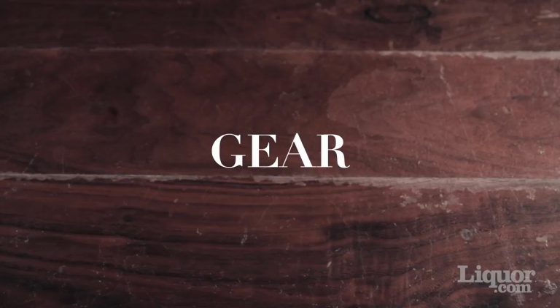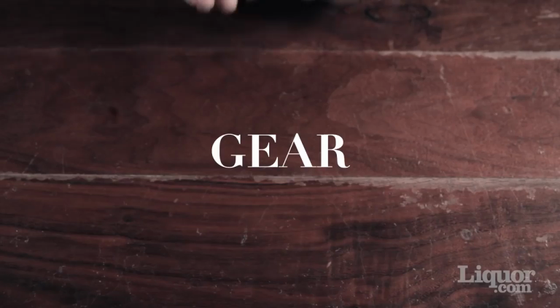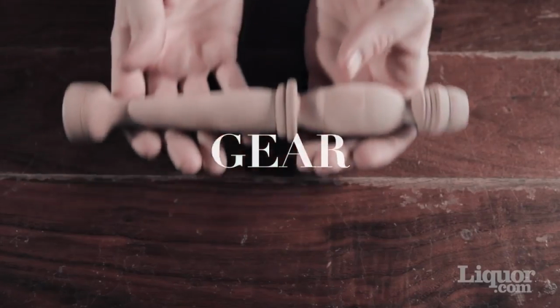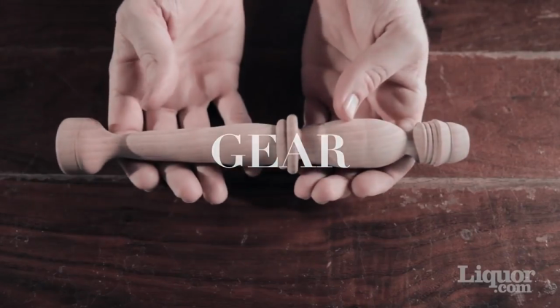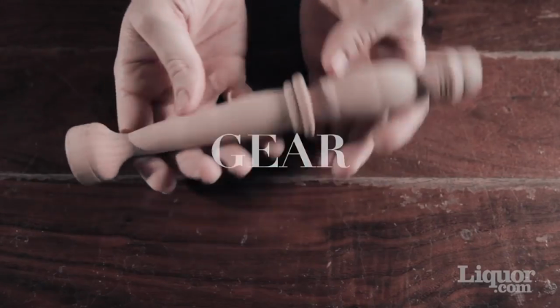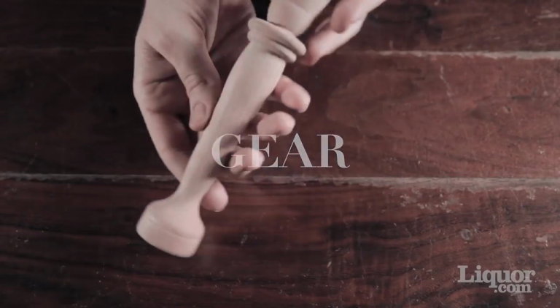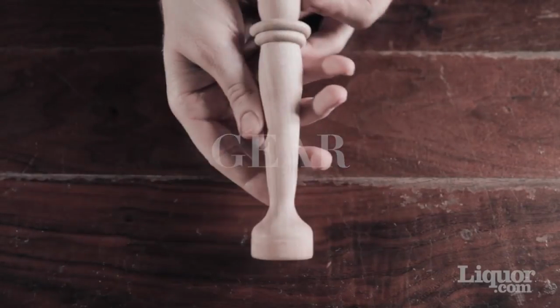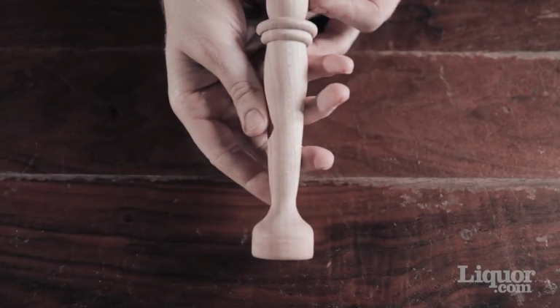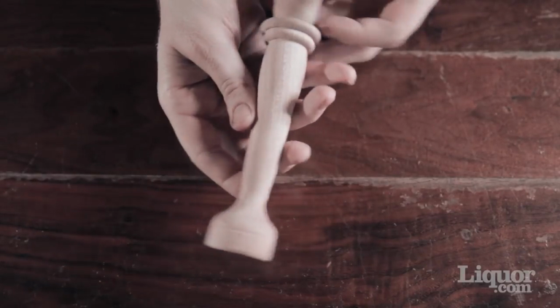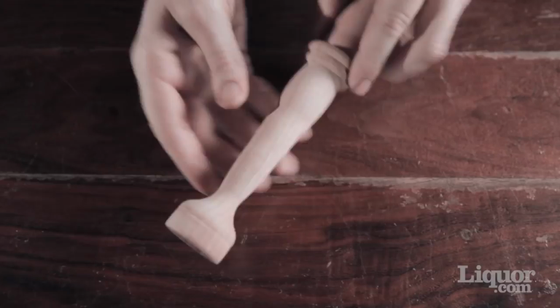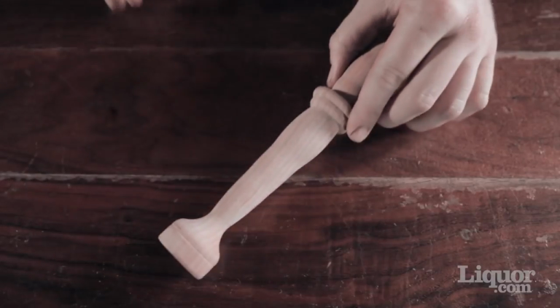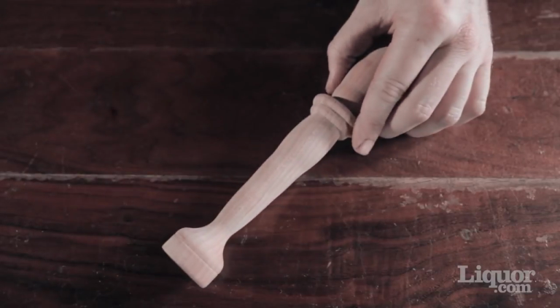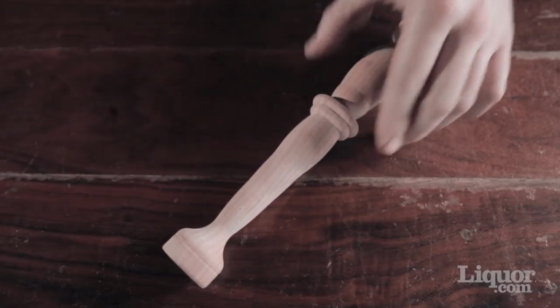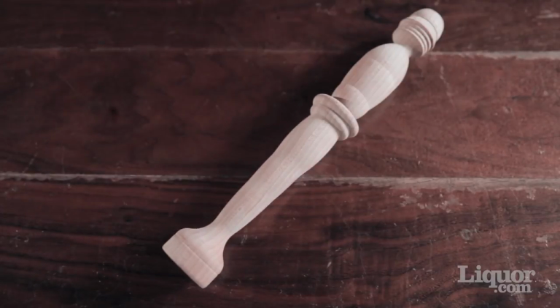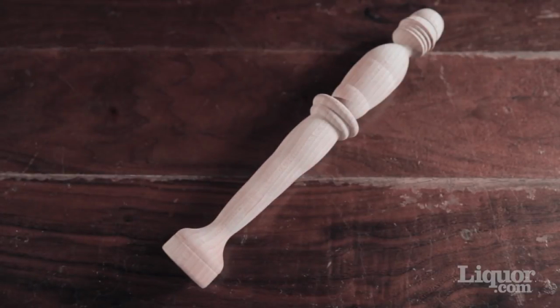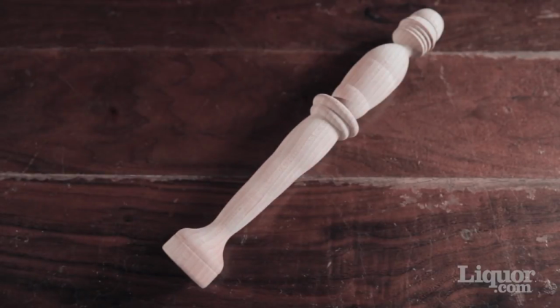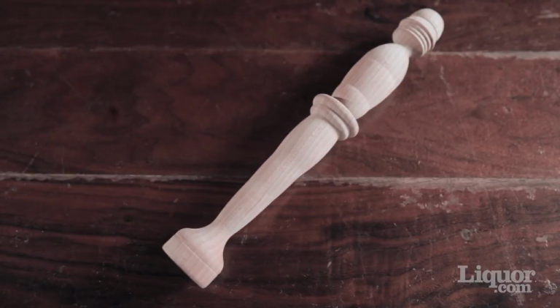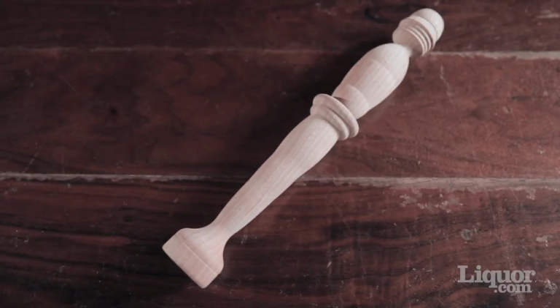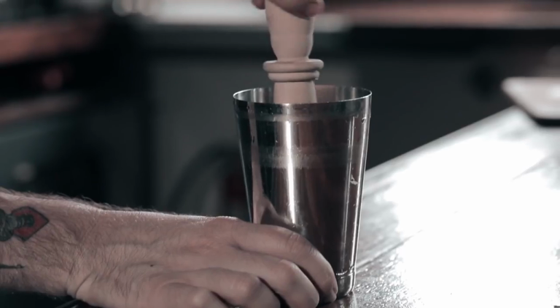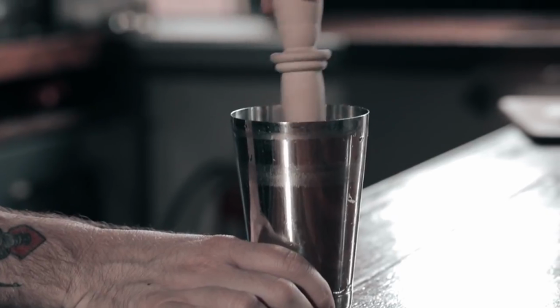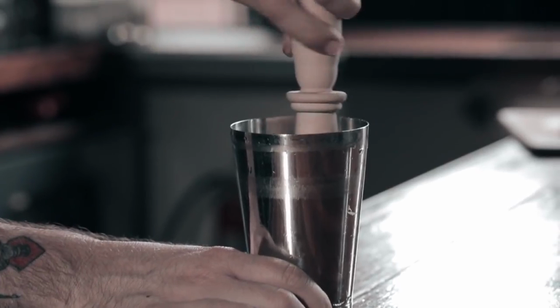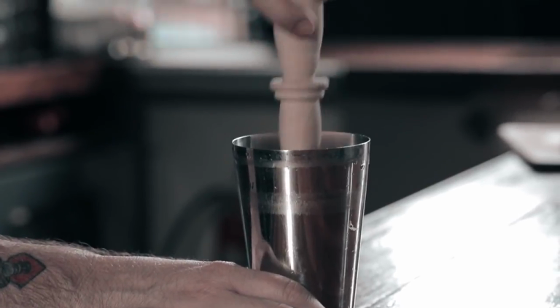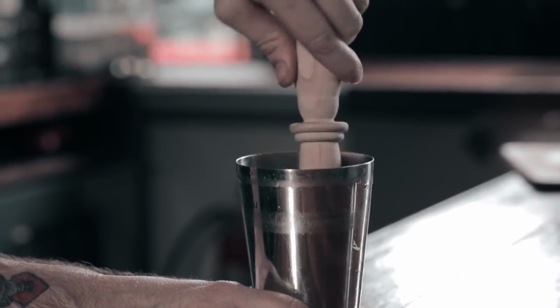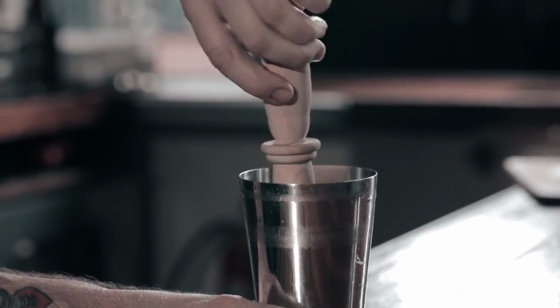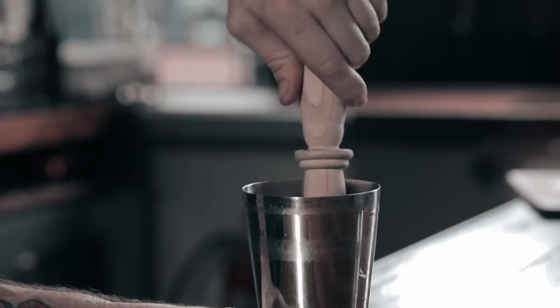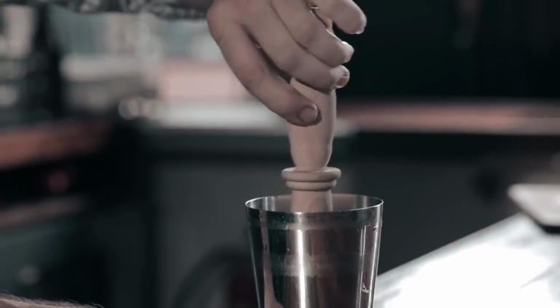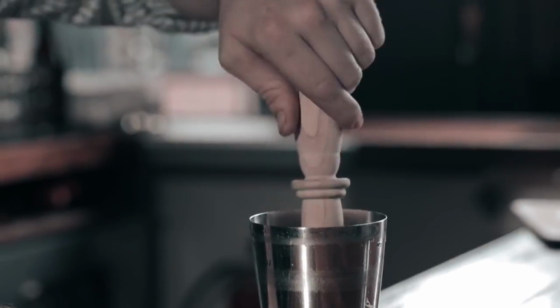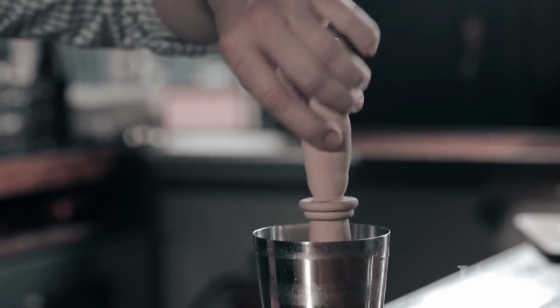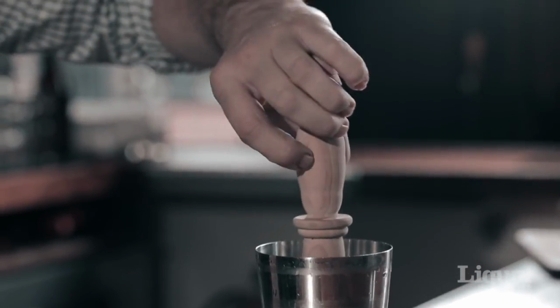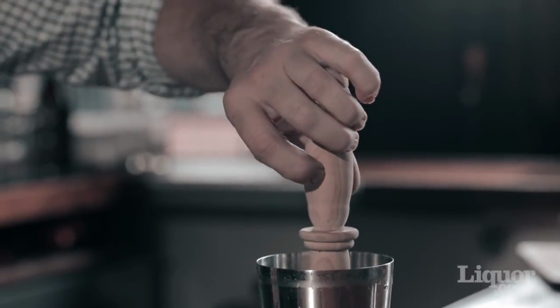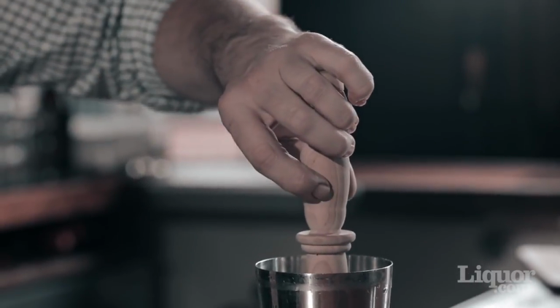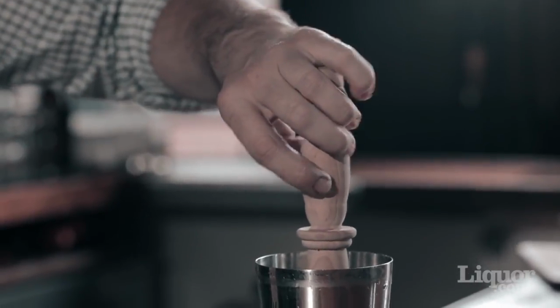The muddler should be made of stainless steel or unfinished wood. A lacquer wooden muddler should always be avoided. It should be long enough to reach the bottom of a glass and still have enough room on top to maintain a comfortable grip on the handle.